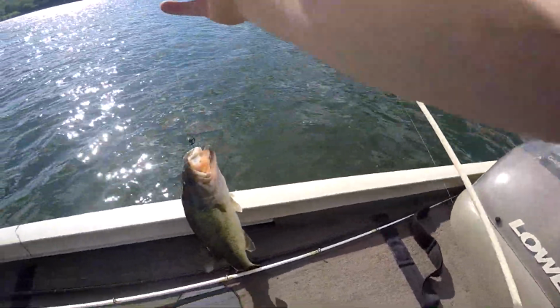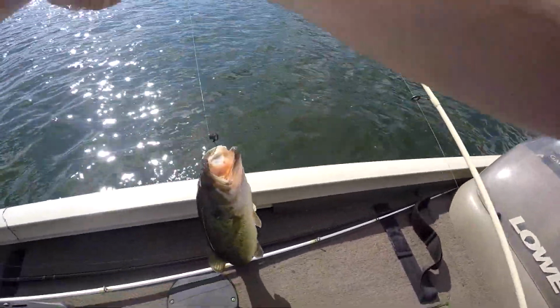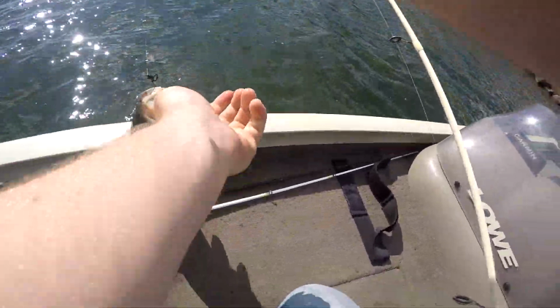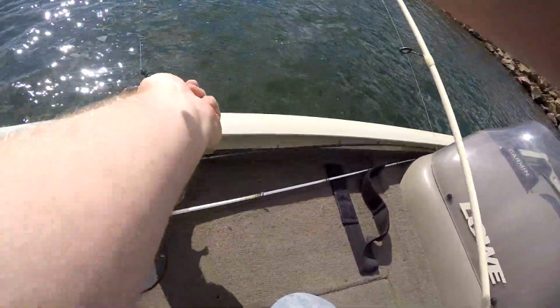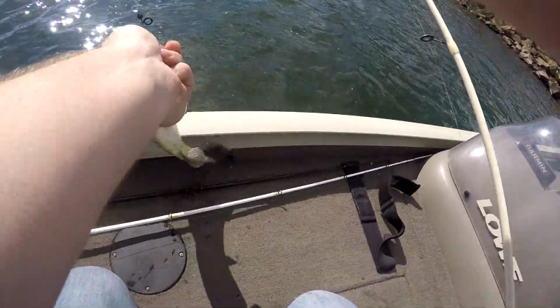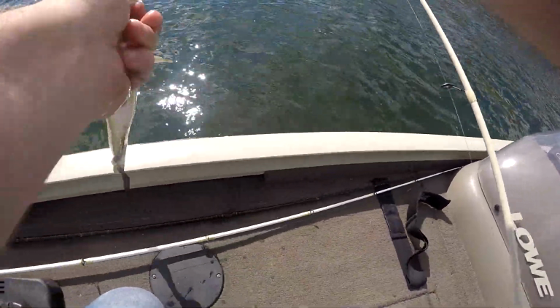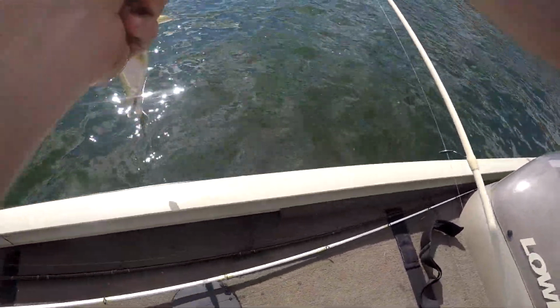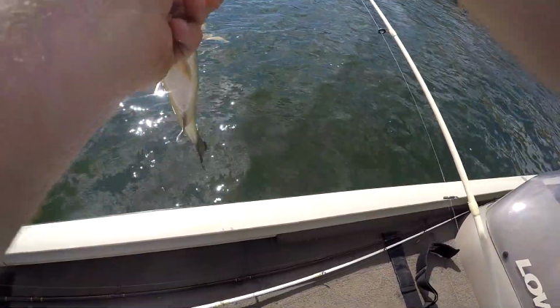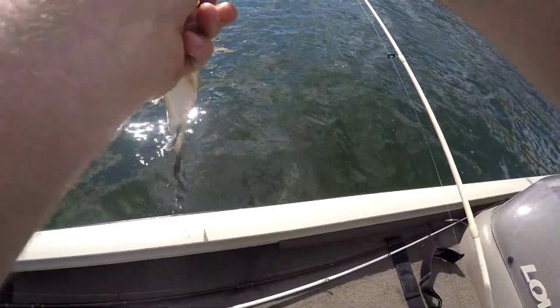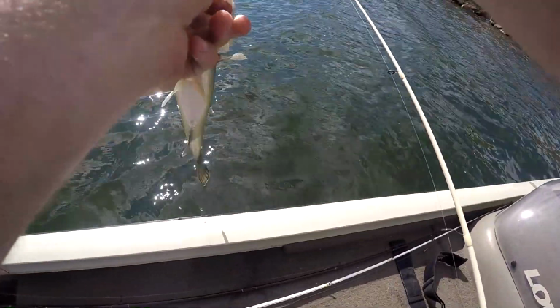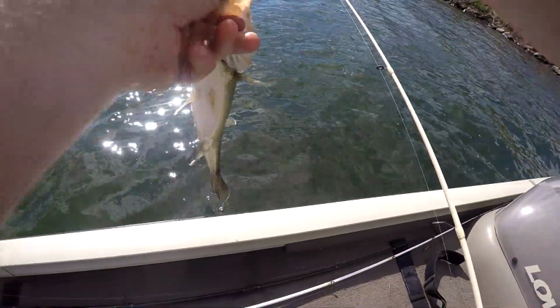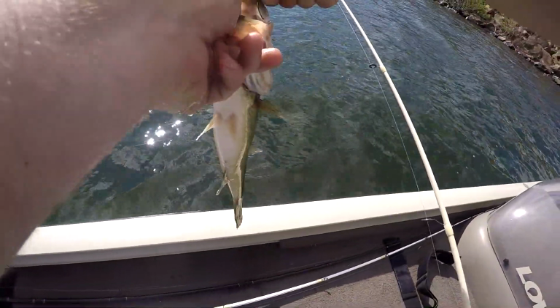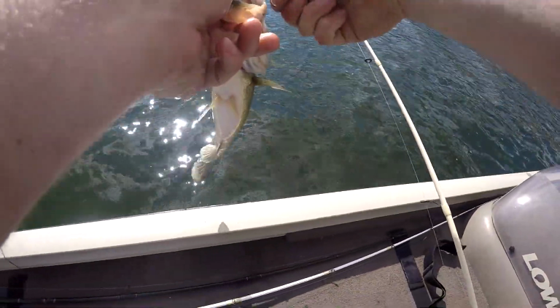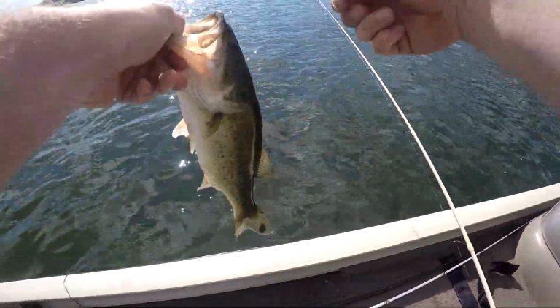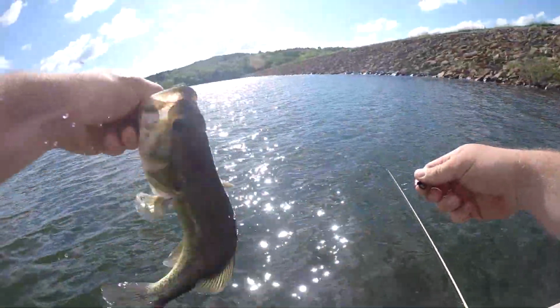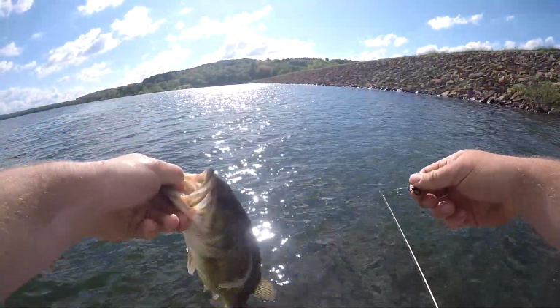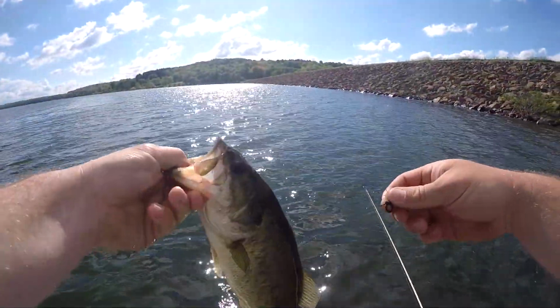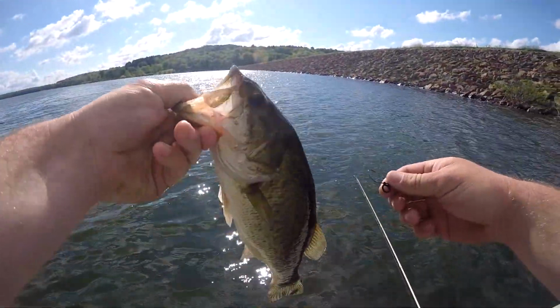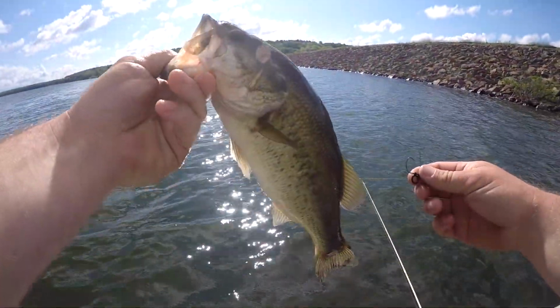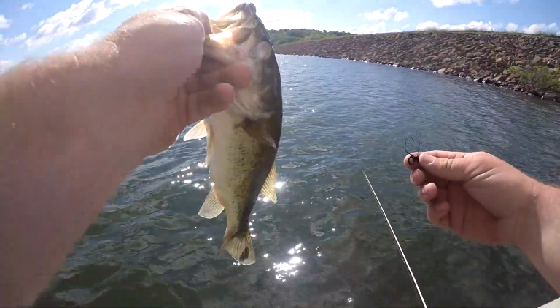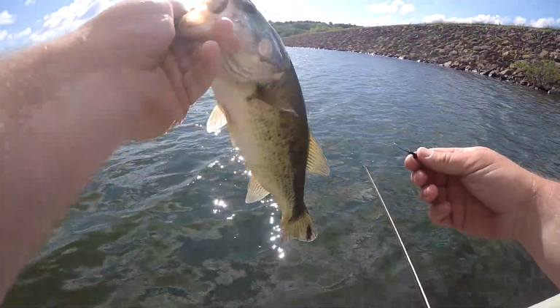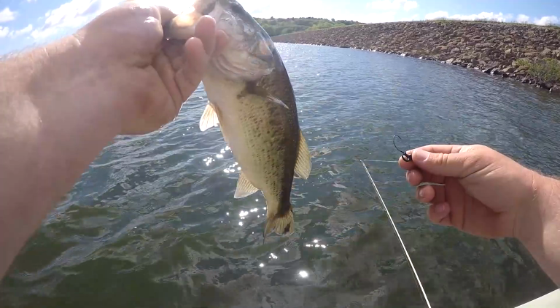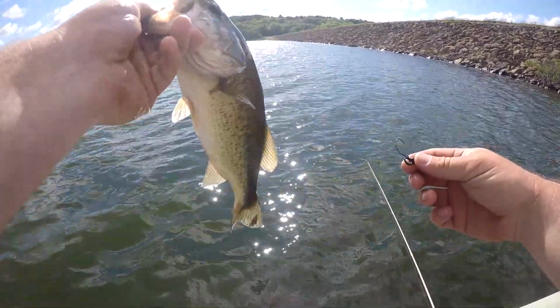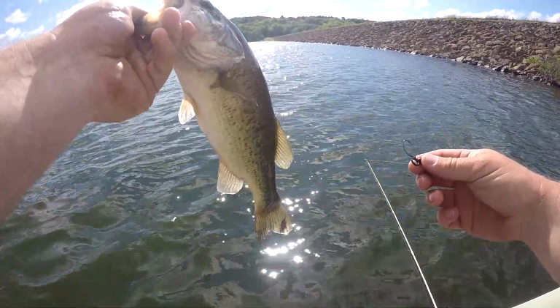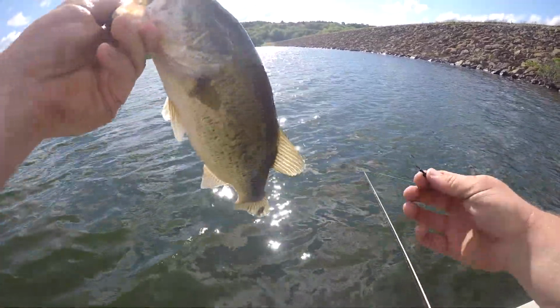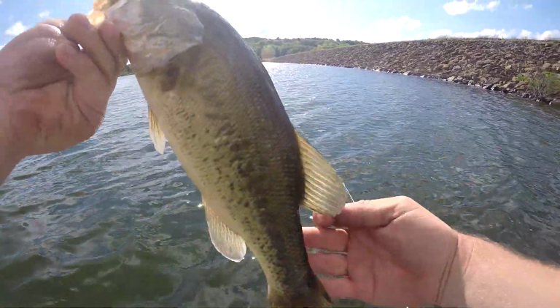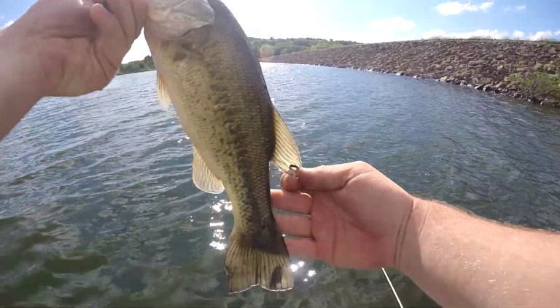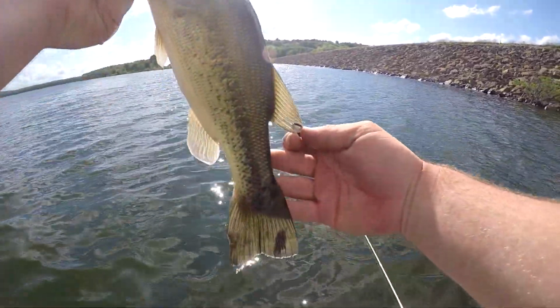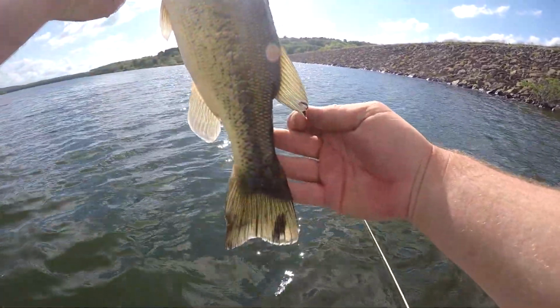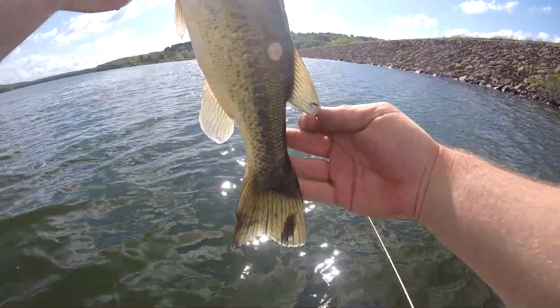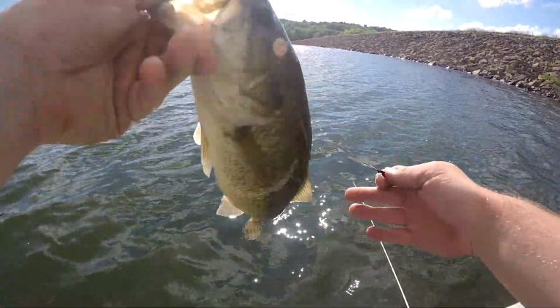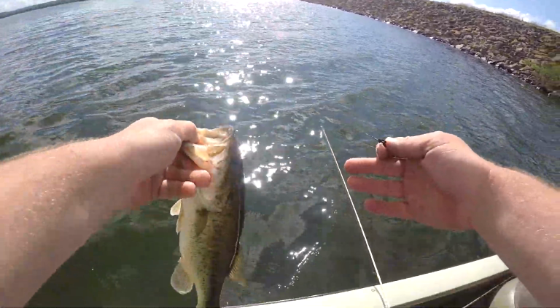There we go - there was one suspended on the fall of the wacky rig. Got a nice spotted tail there, way way way.